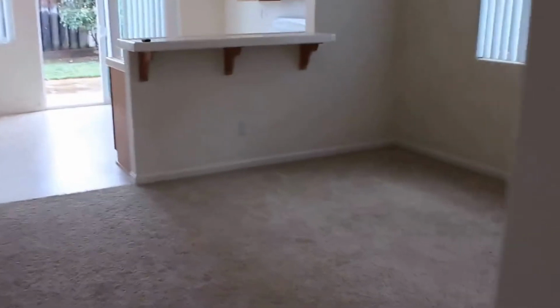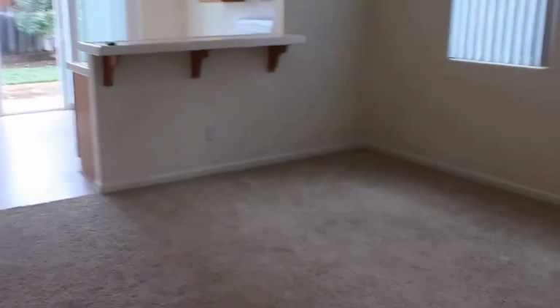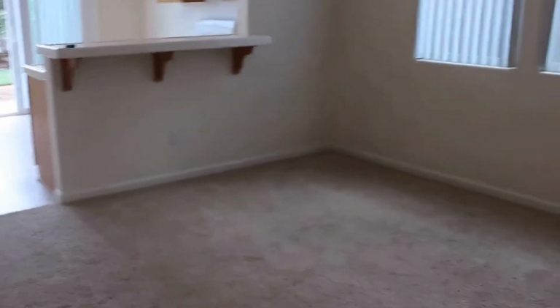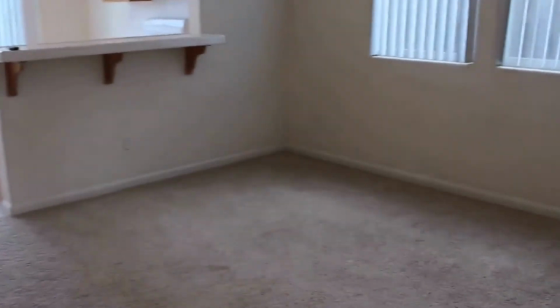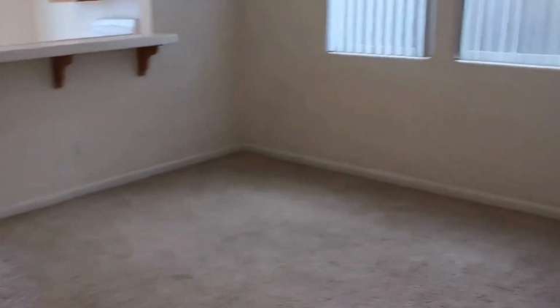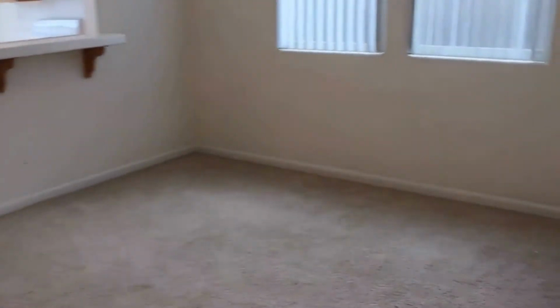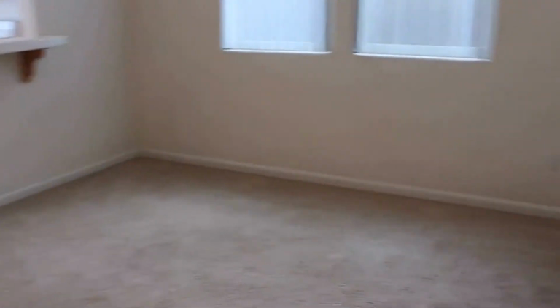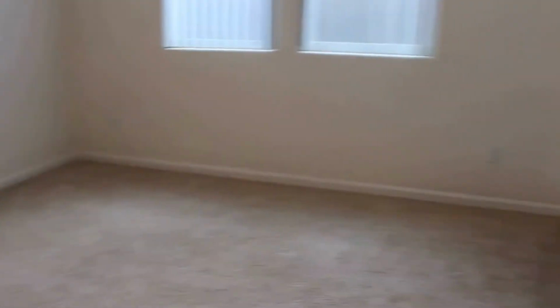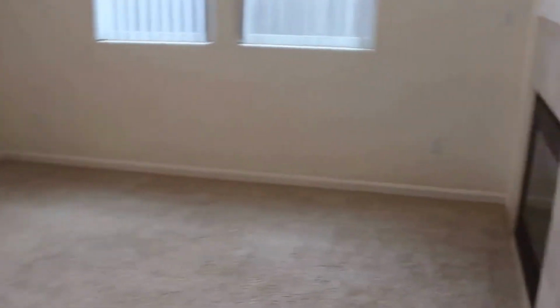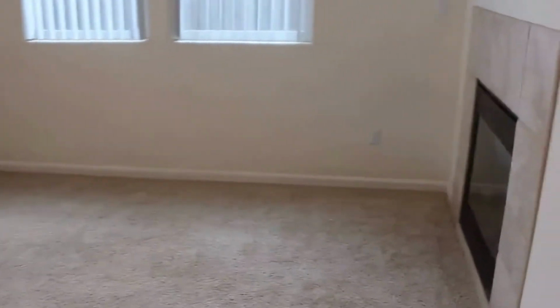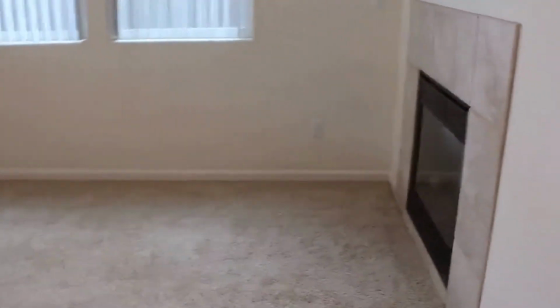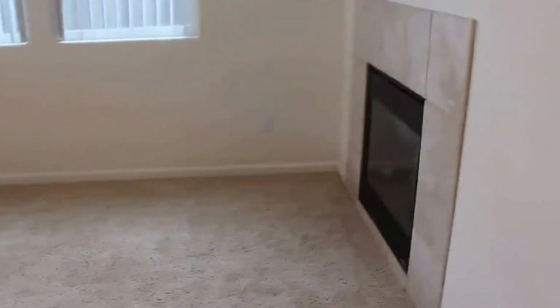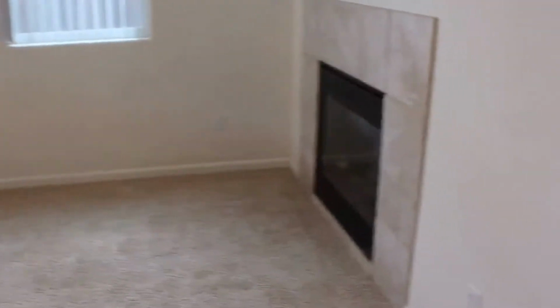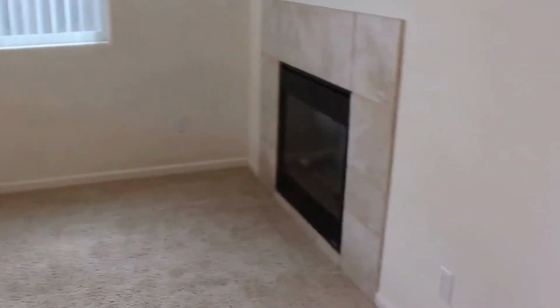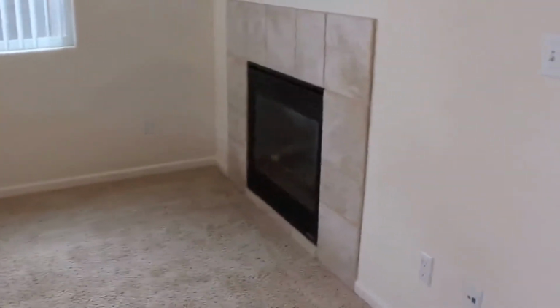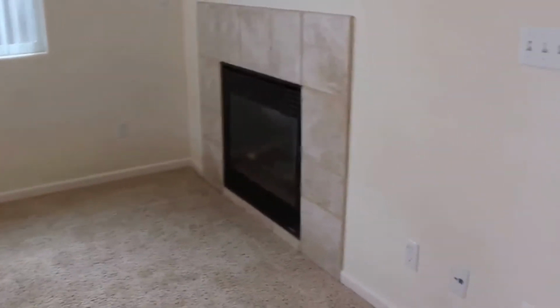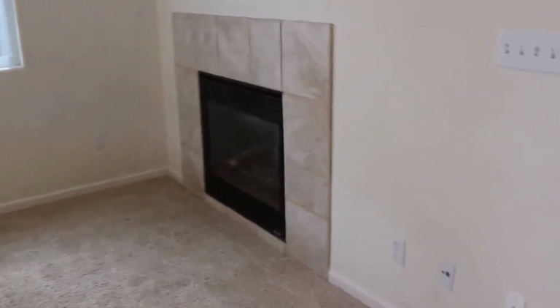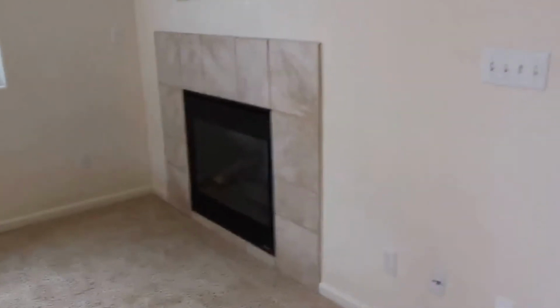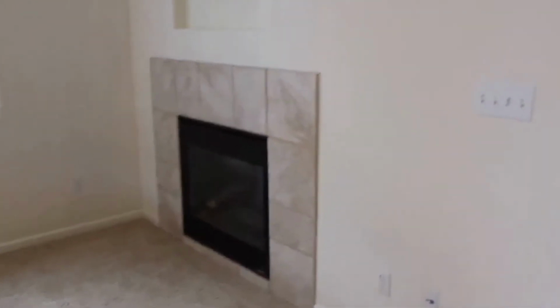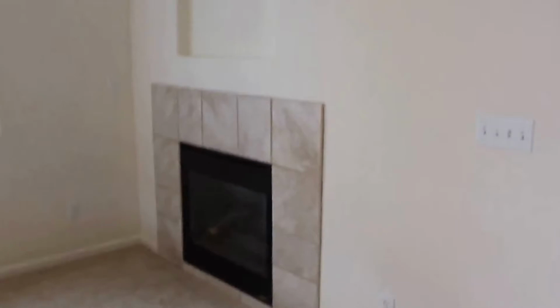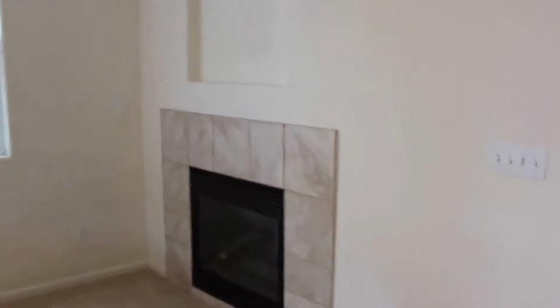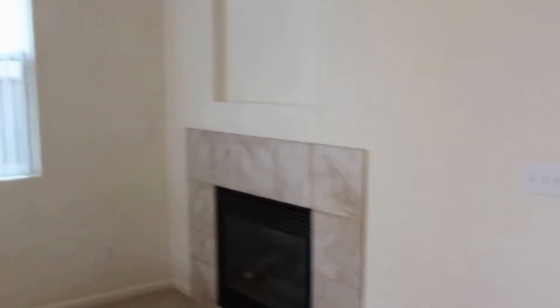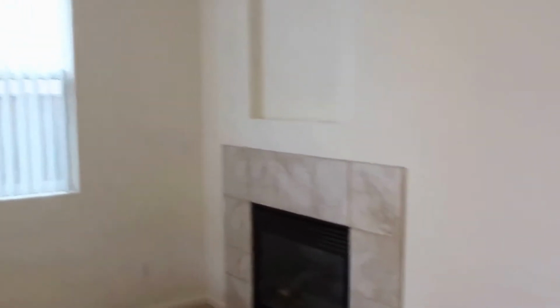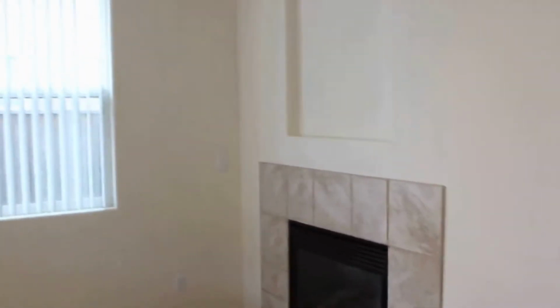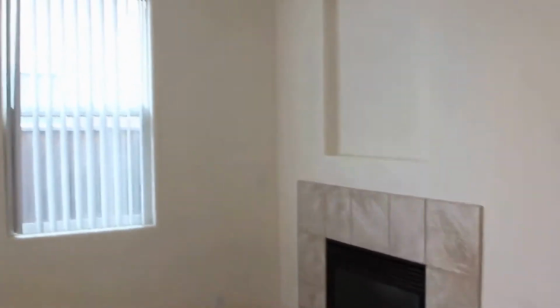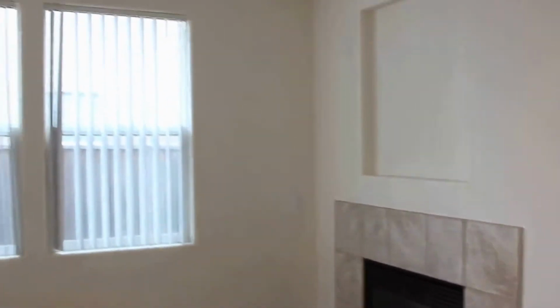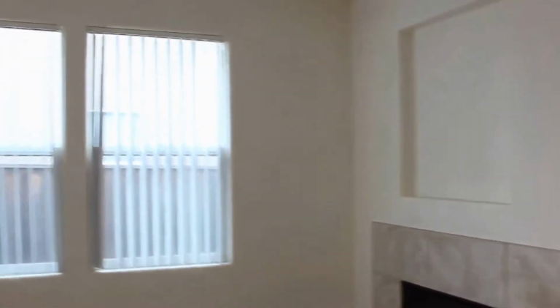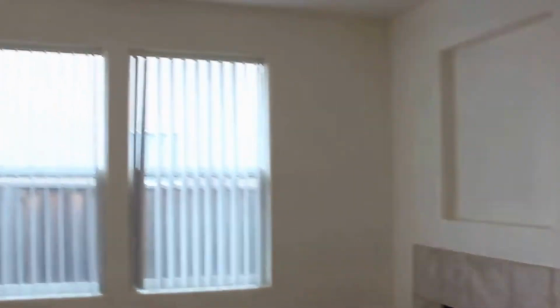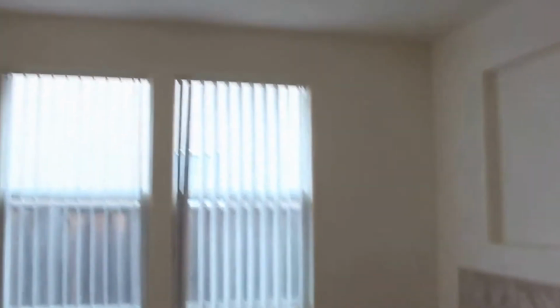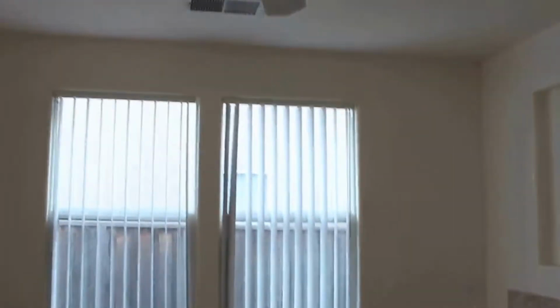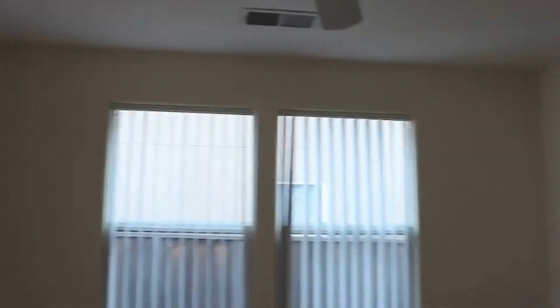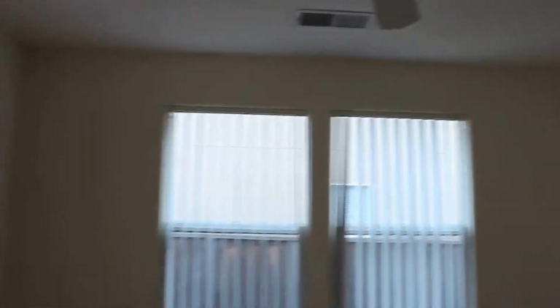As you walk into the living room, it does have a fireplace and there are ceiling fans.